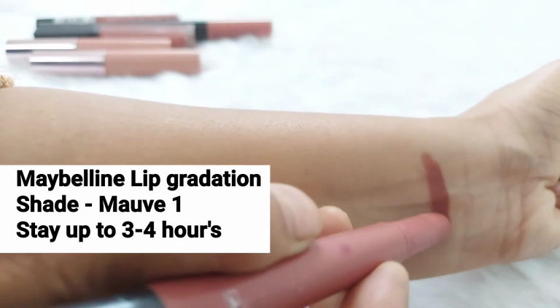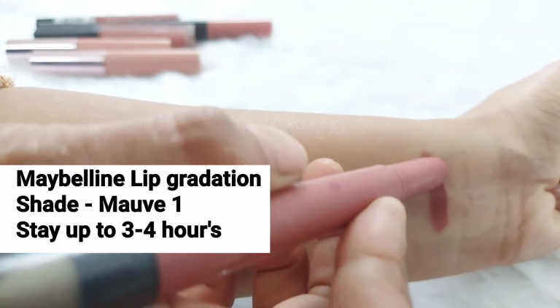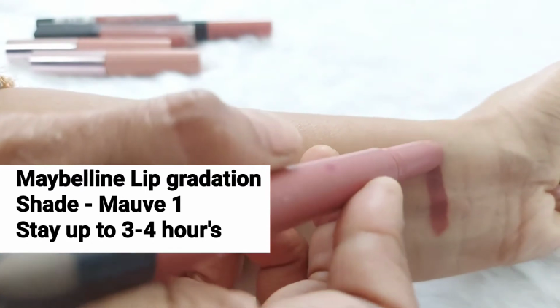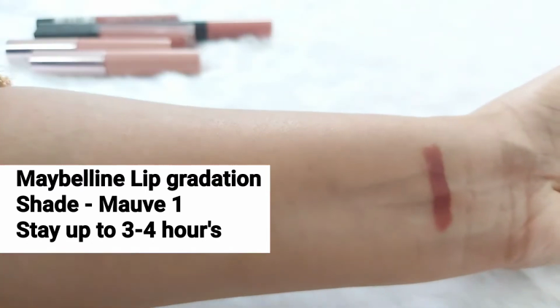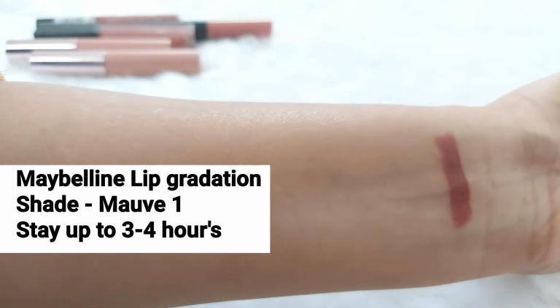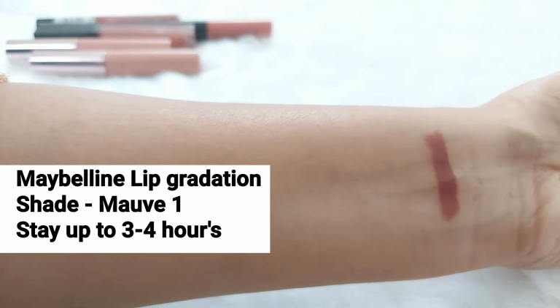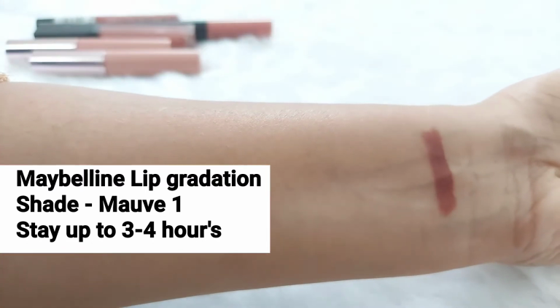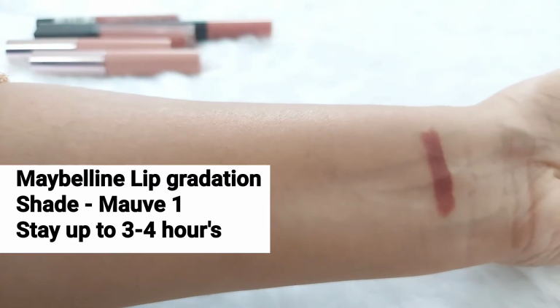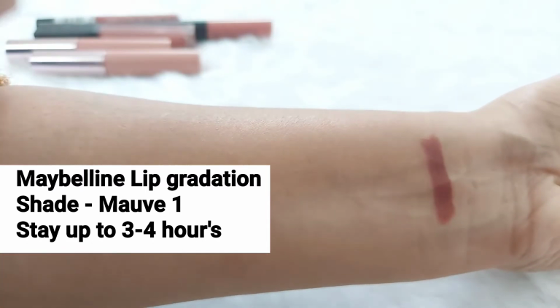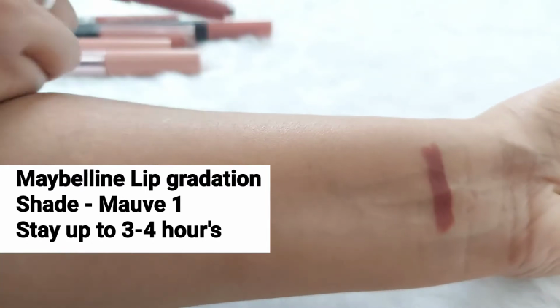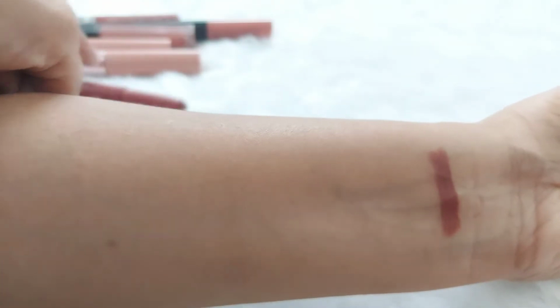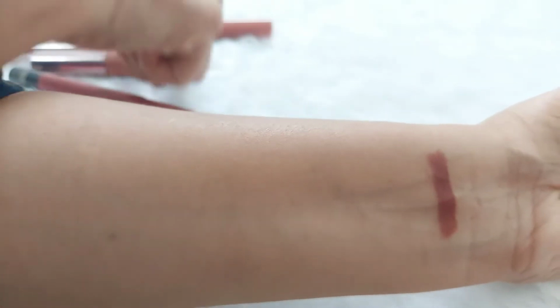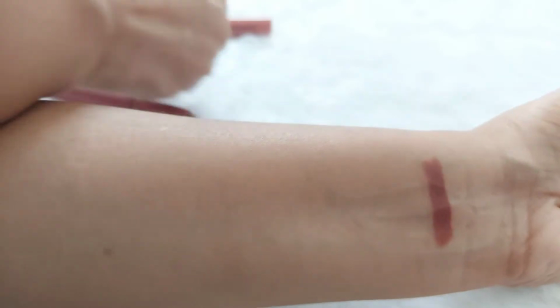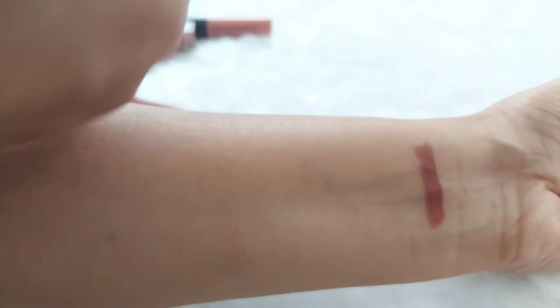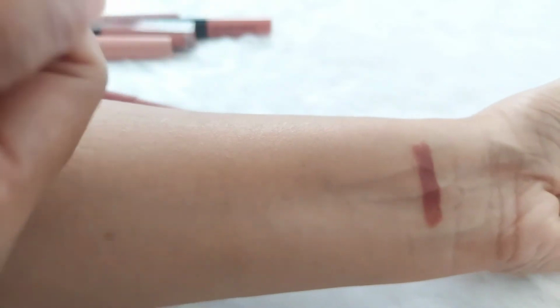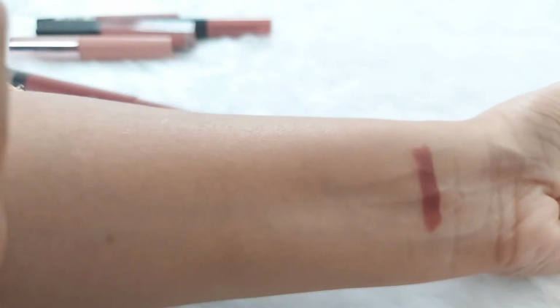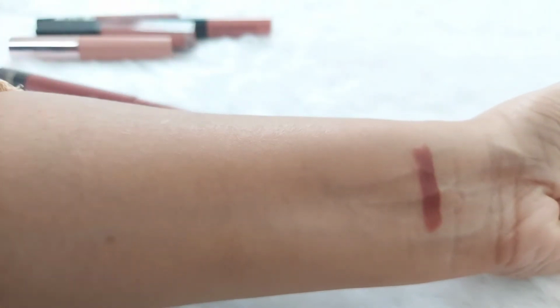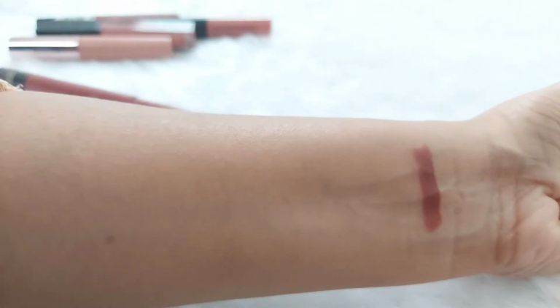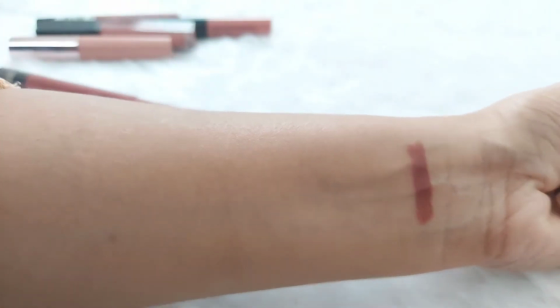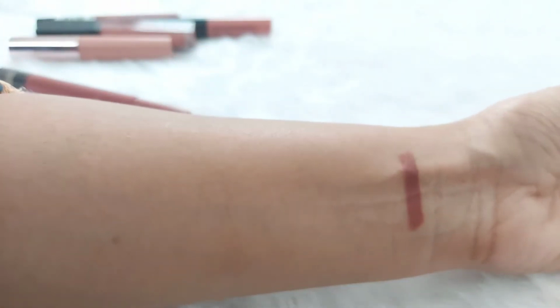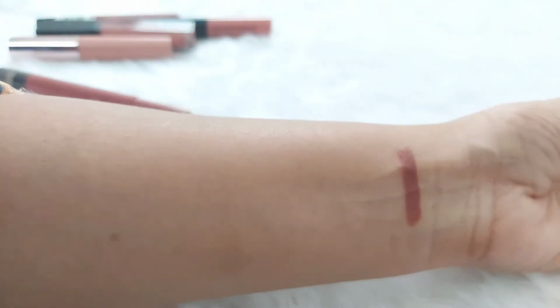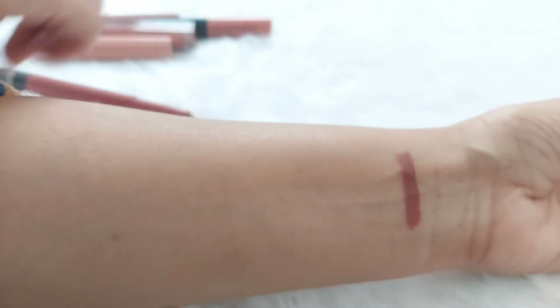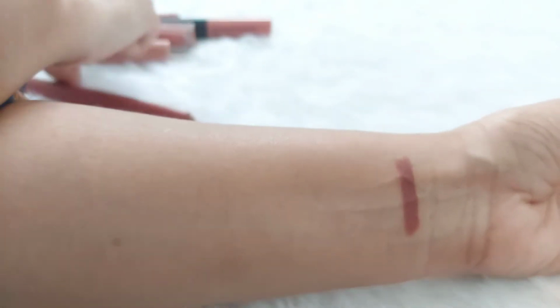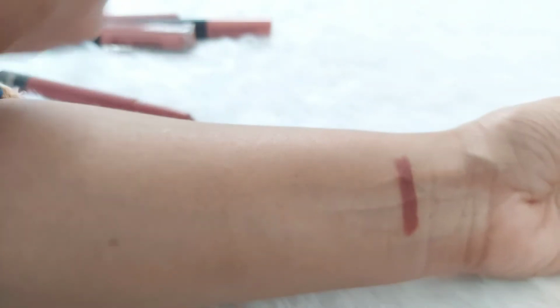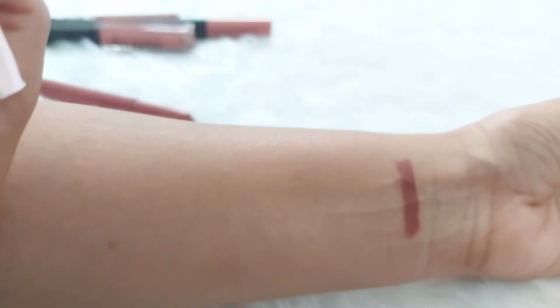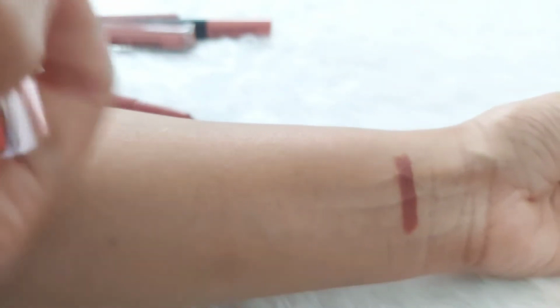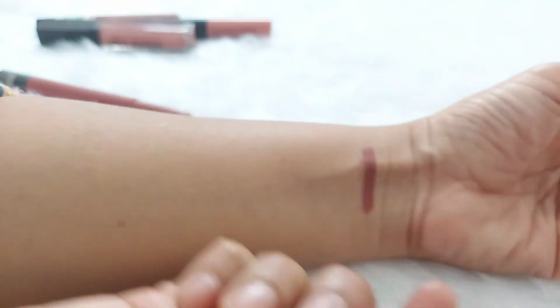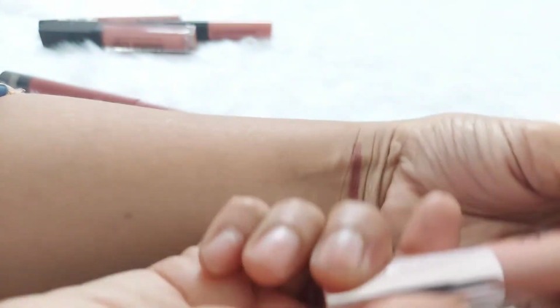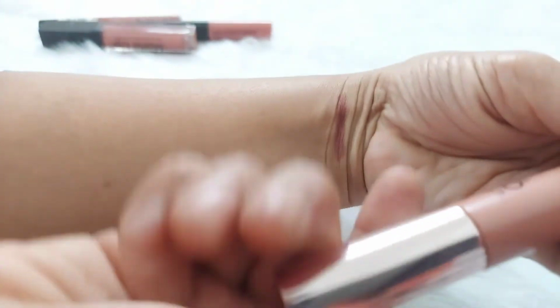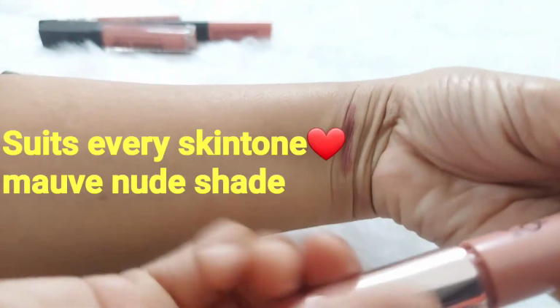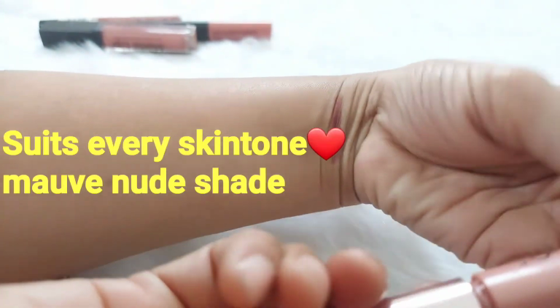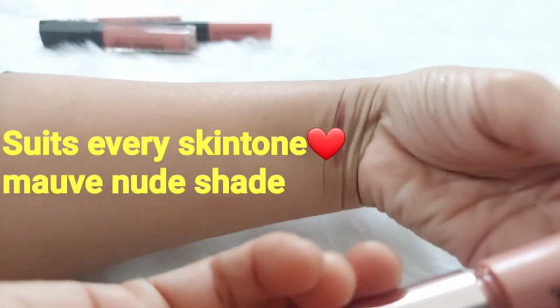The first one is Maybelline Lip Creation, shade number Mauve. Its formula is creamy and very comfortable on the lips, easily staying 3-4 hours.